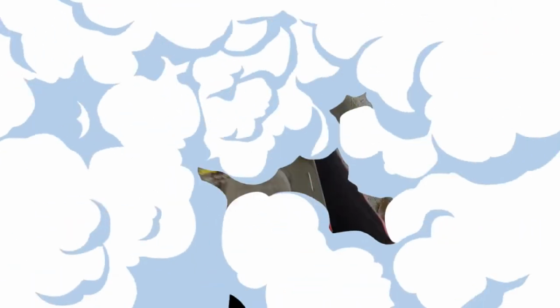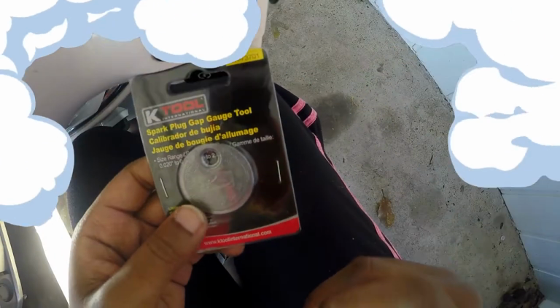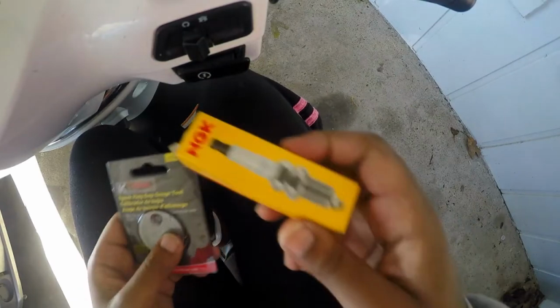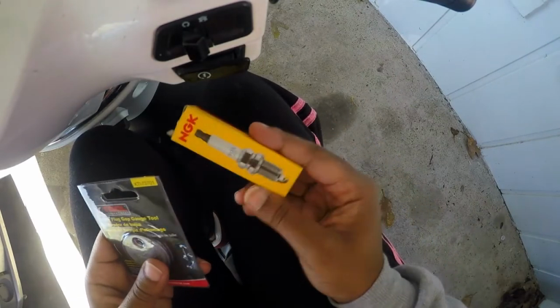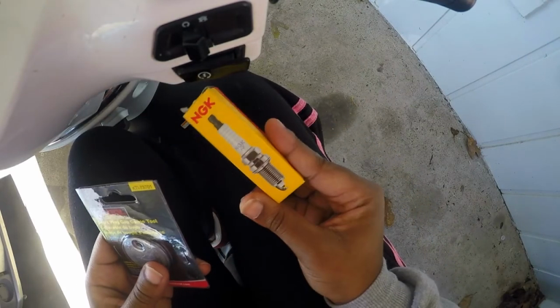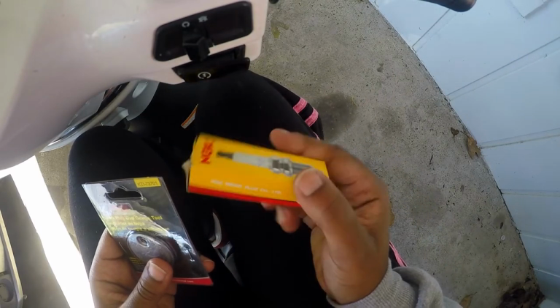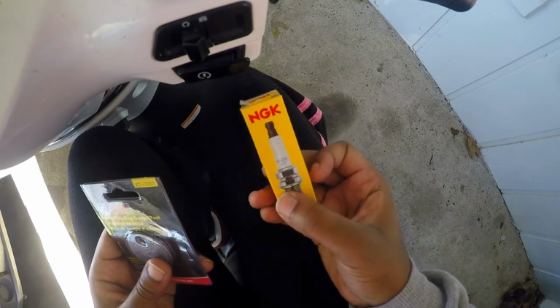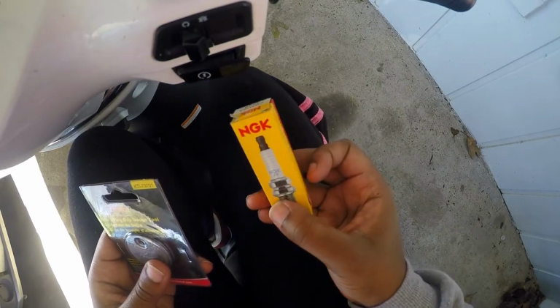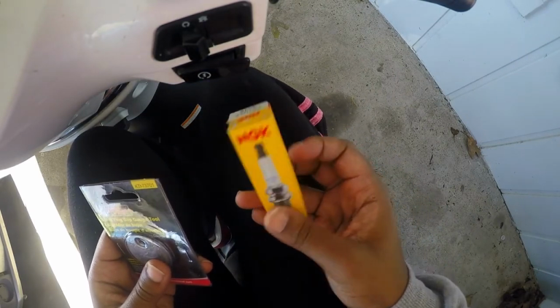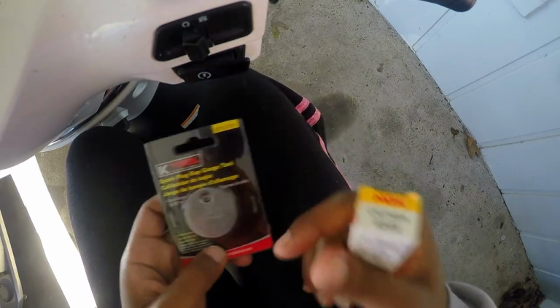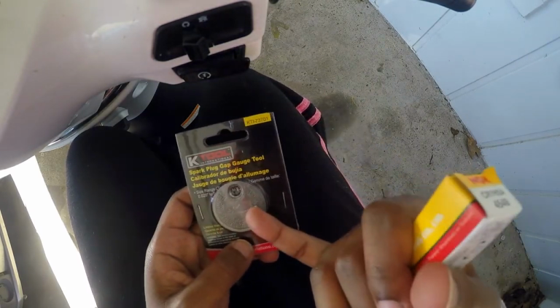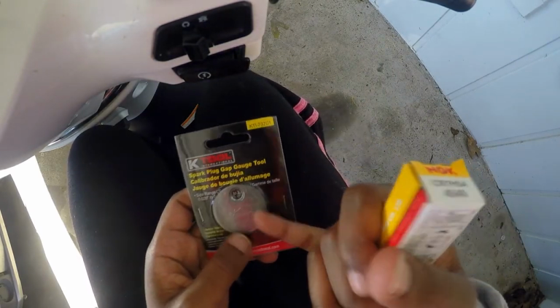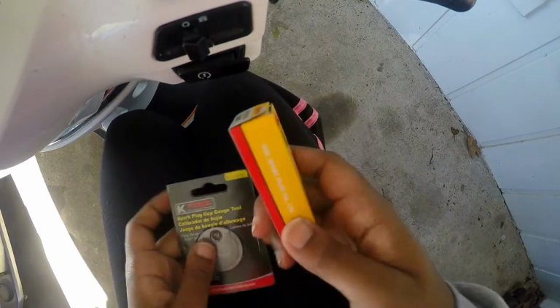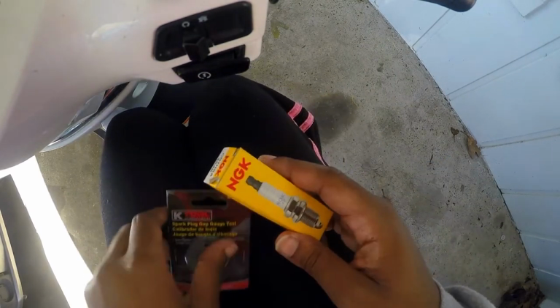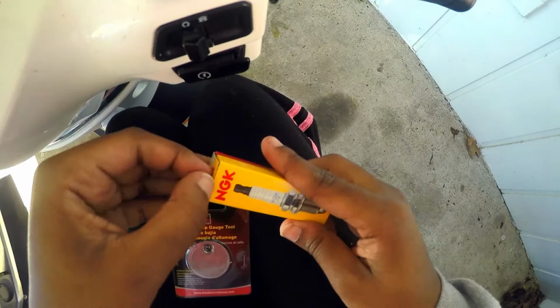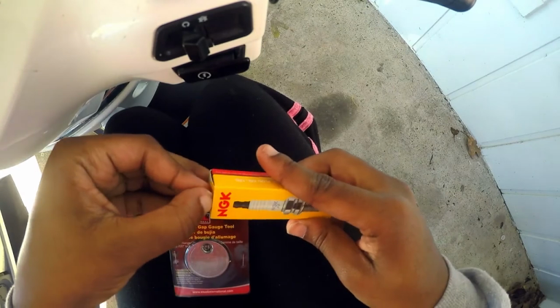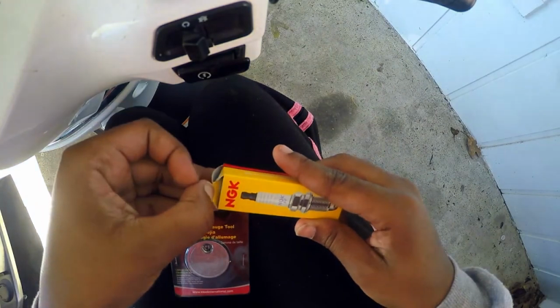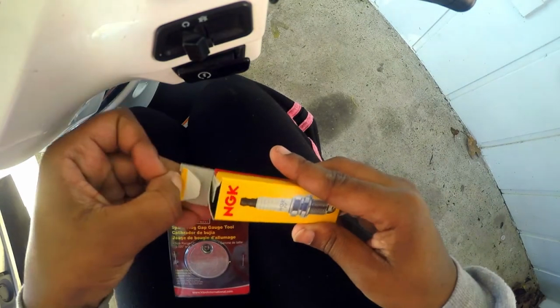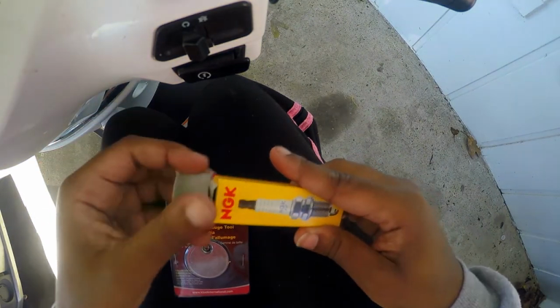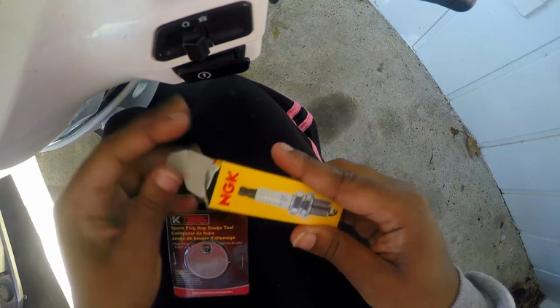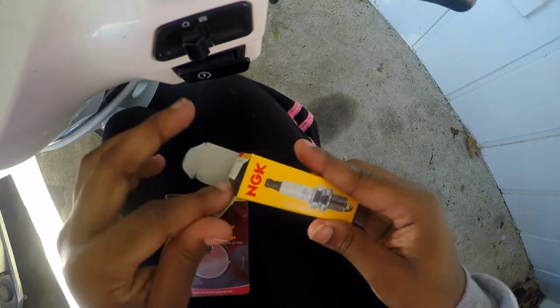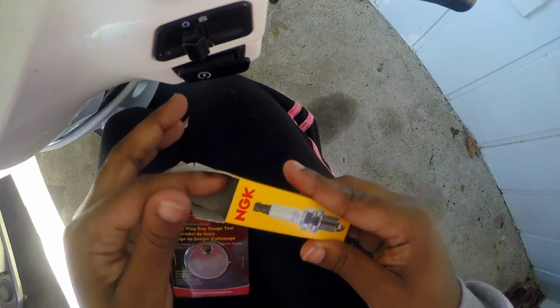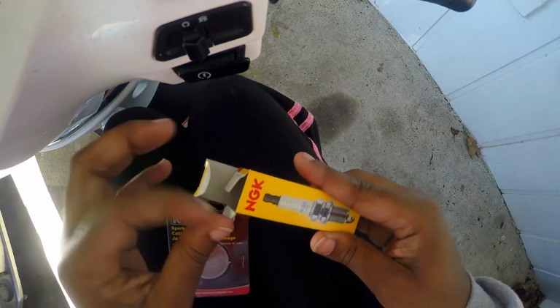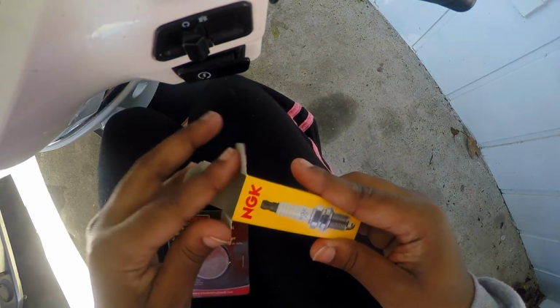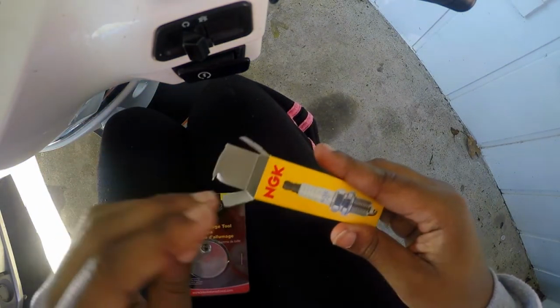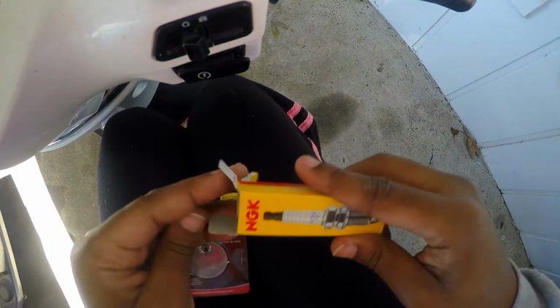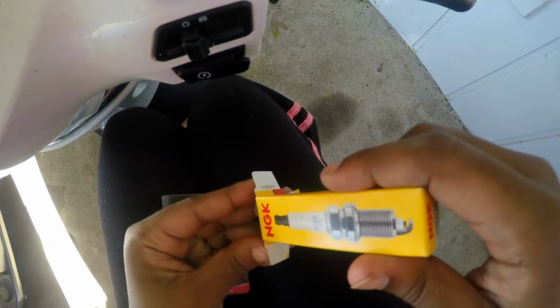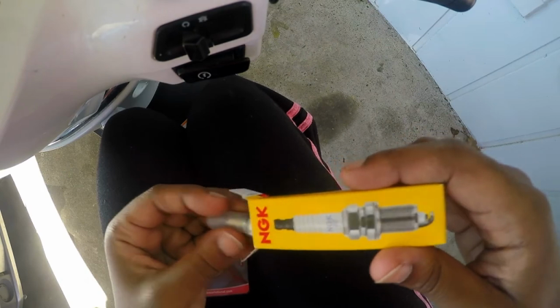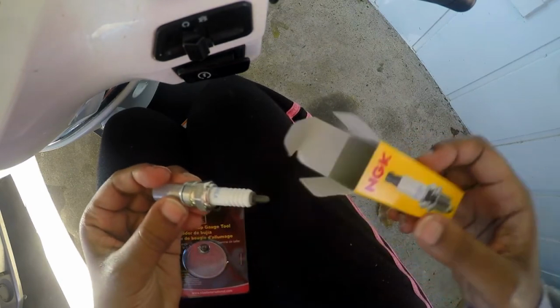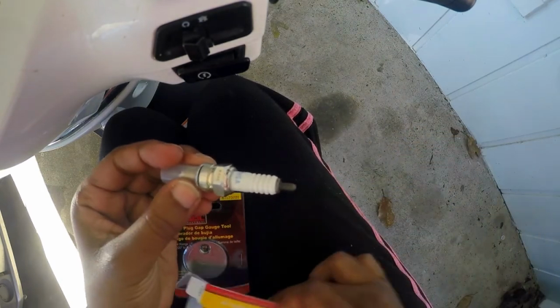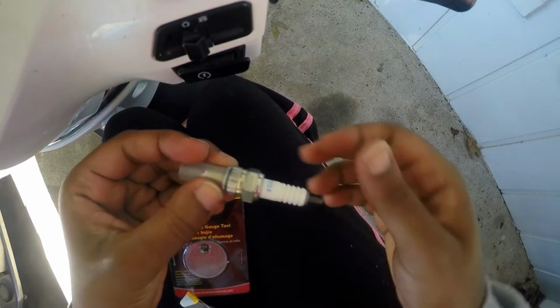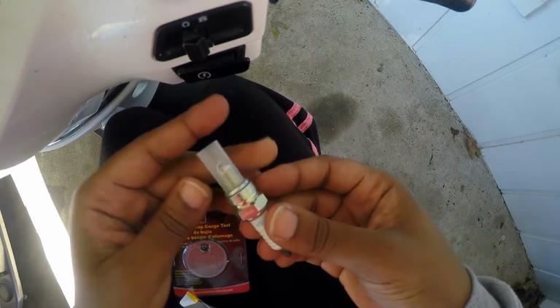I have a spark plug that I'll be replacing on my scooter, and a gapper. I'm going to show you really quick how to gap your spark plug.